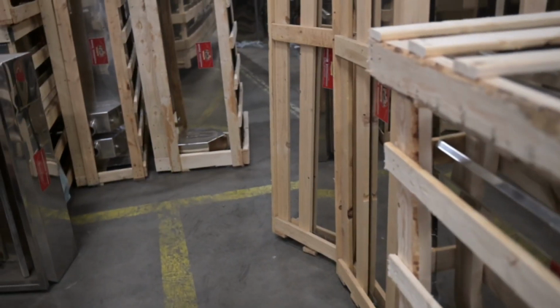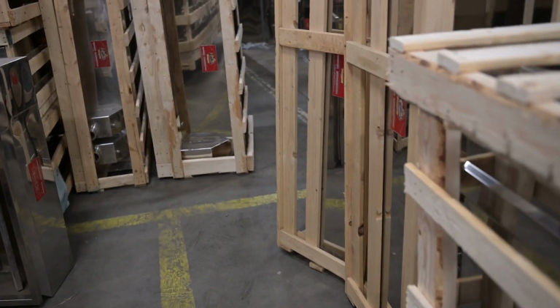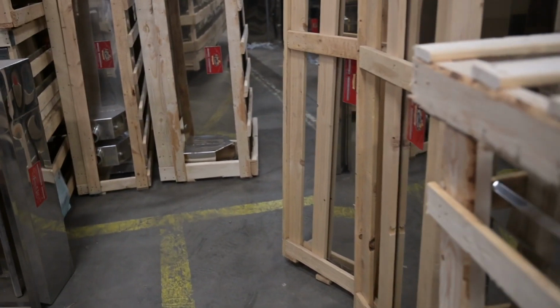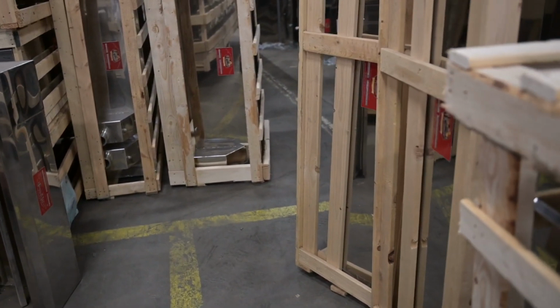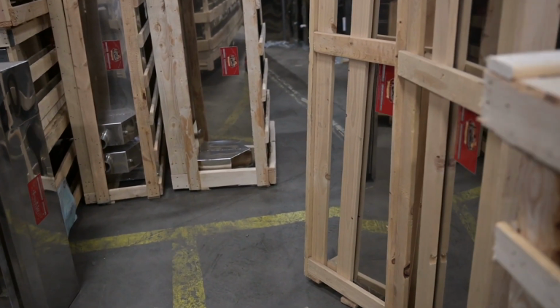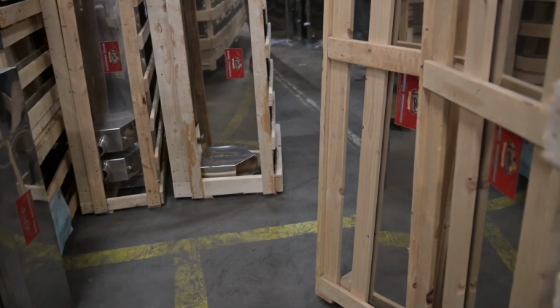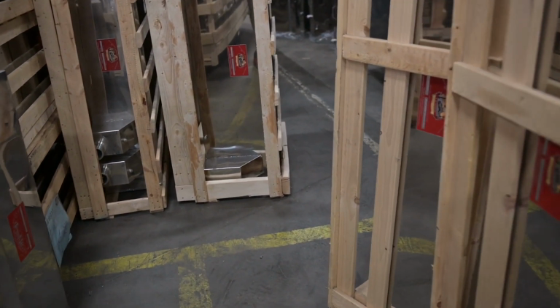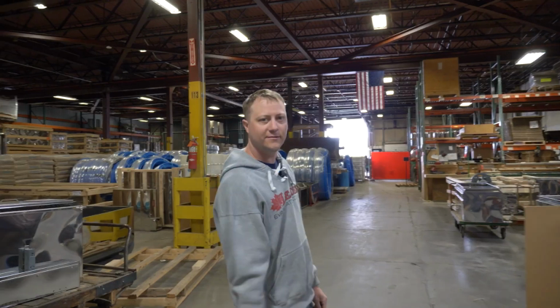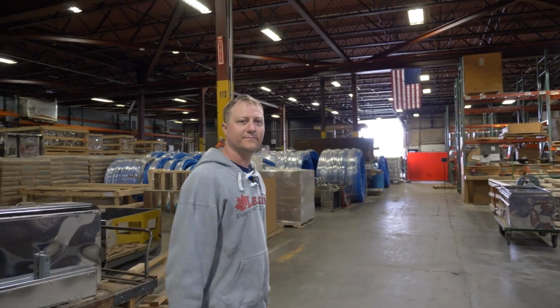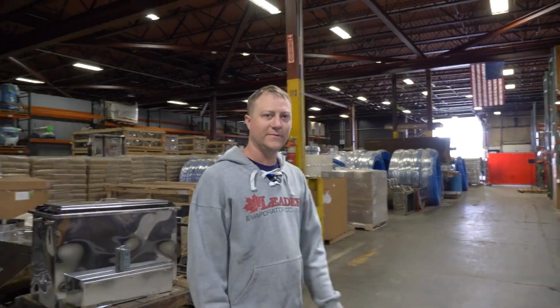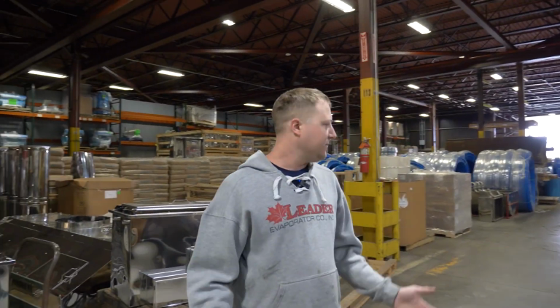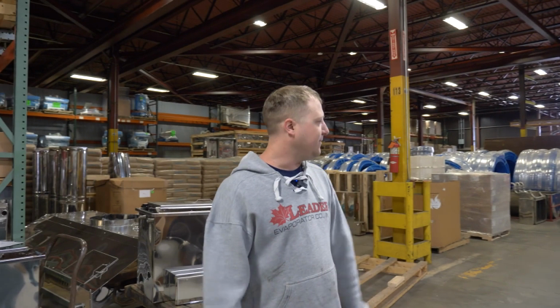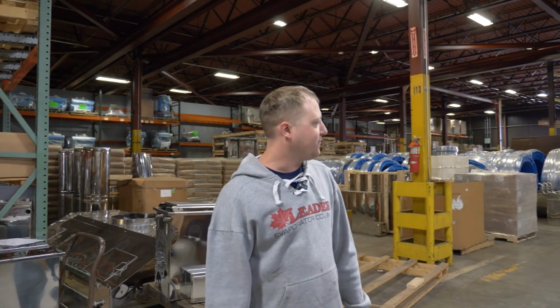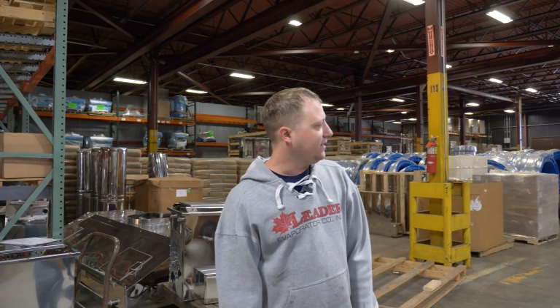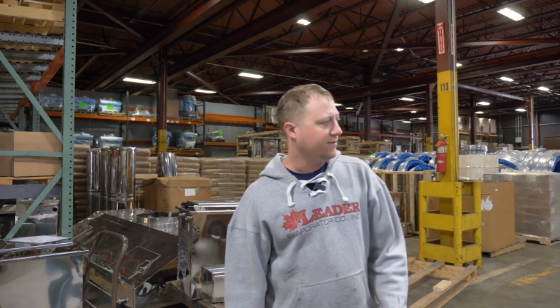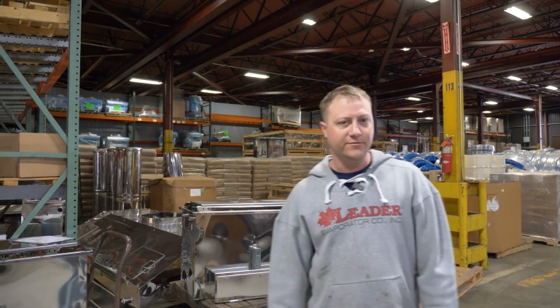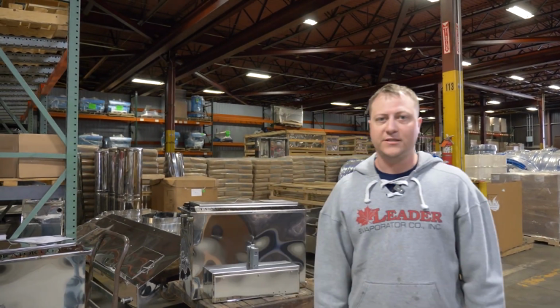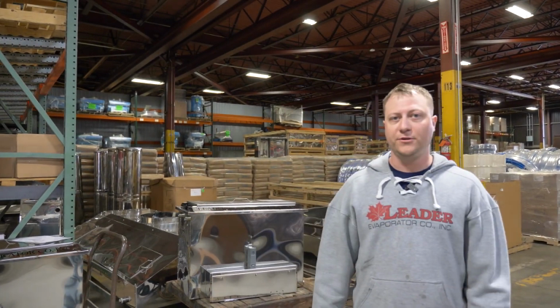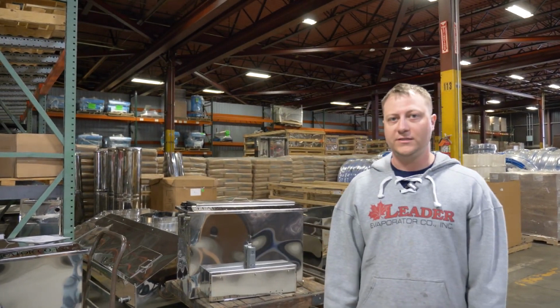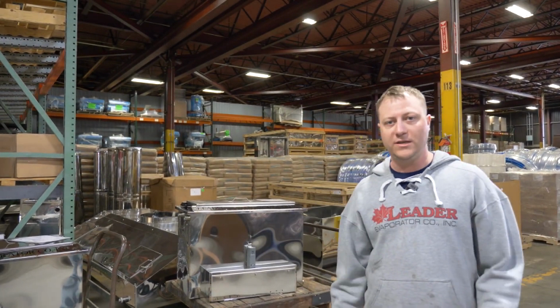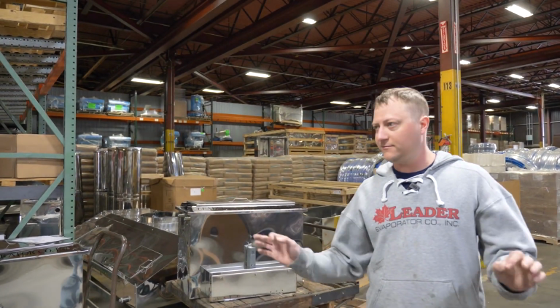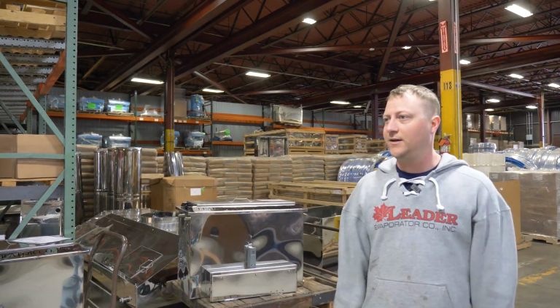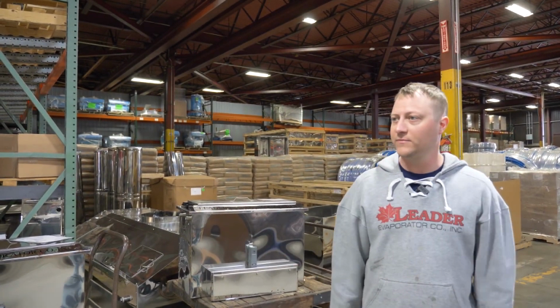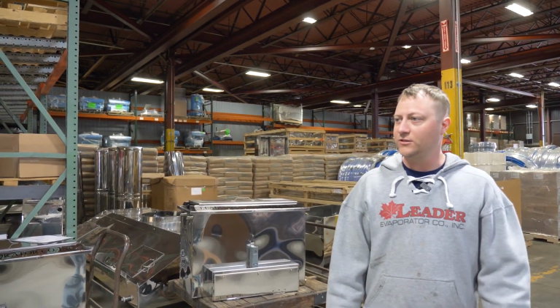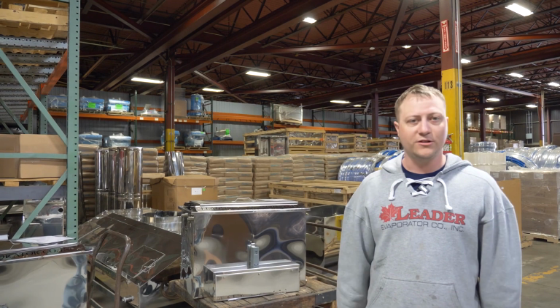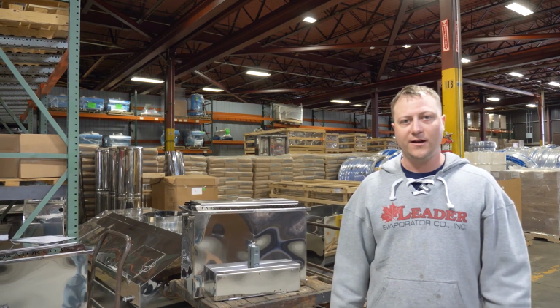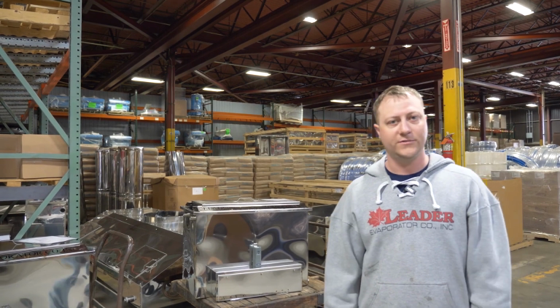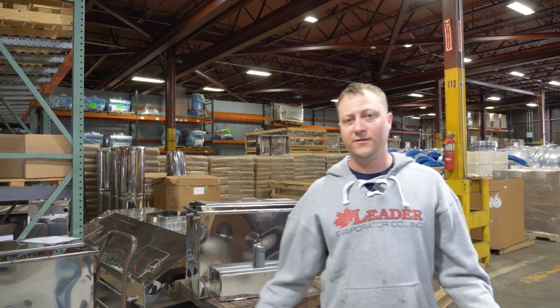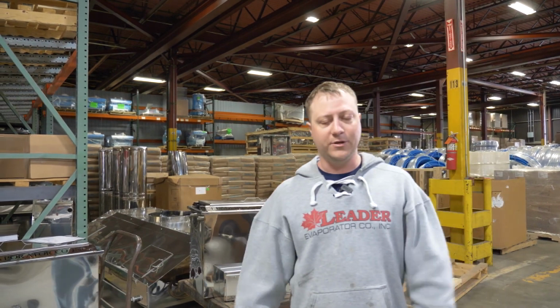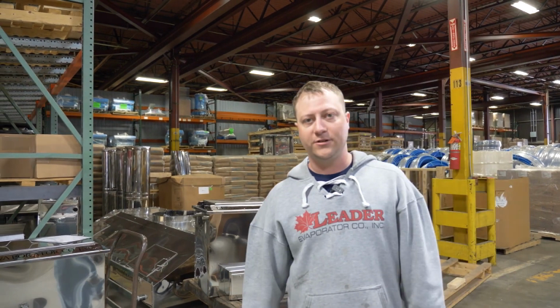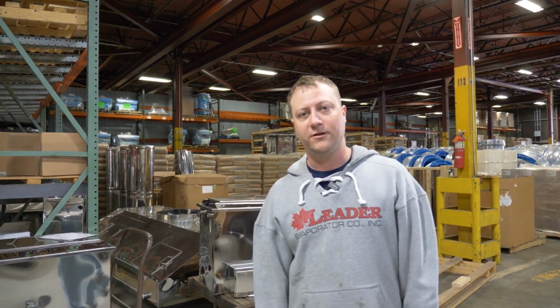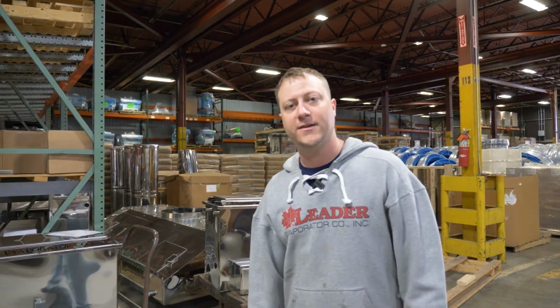Then it gets stuck in a wooden crate and sent out to your sugar house. That's about it for here at Leader — that was a quick, simple, easy, sweet description of the shop. Hope you guys enjoyed the tour, thank you!